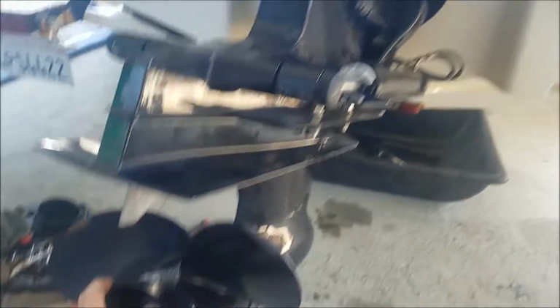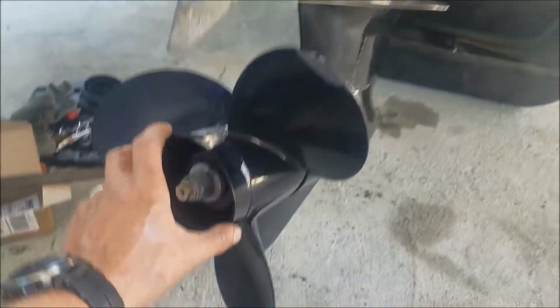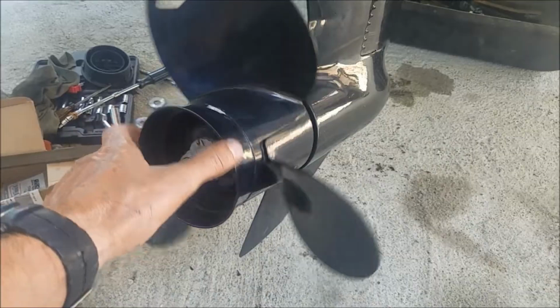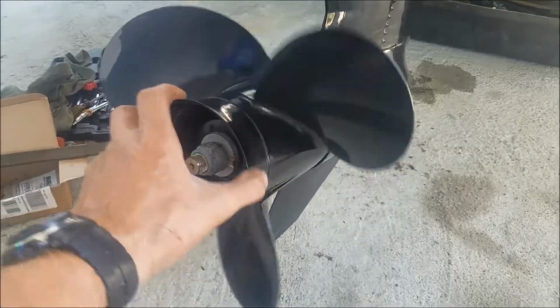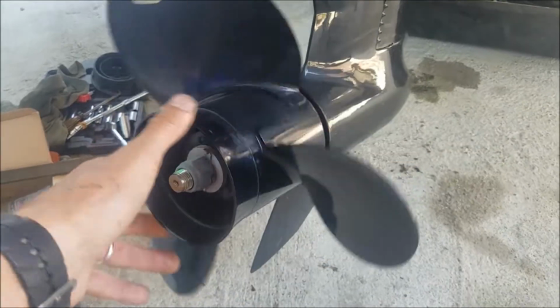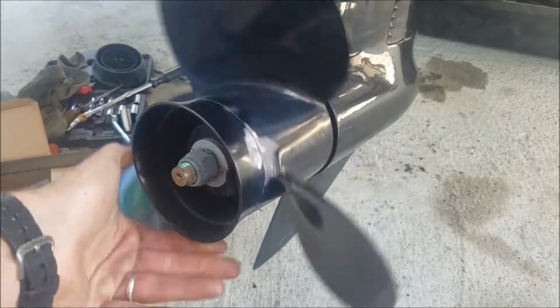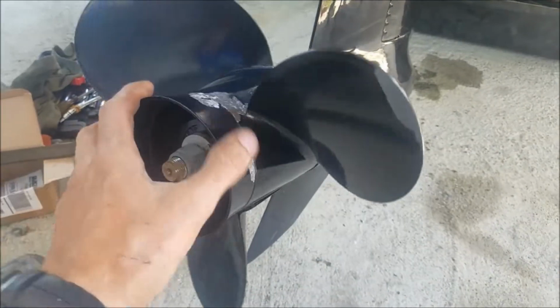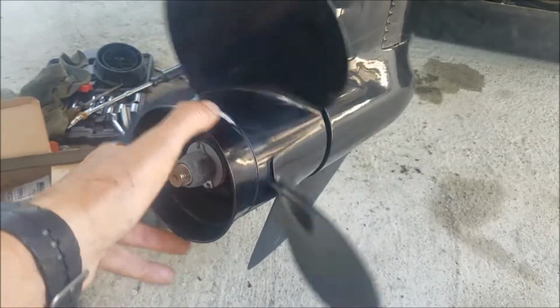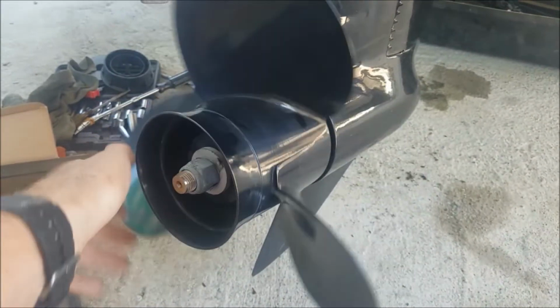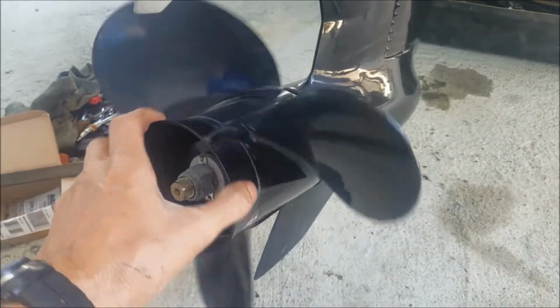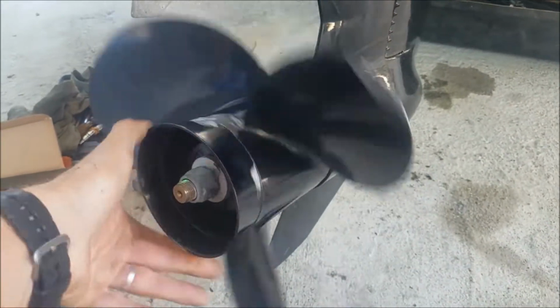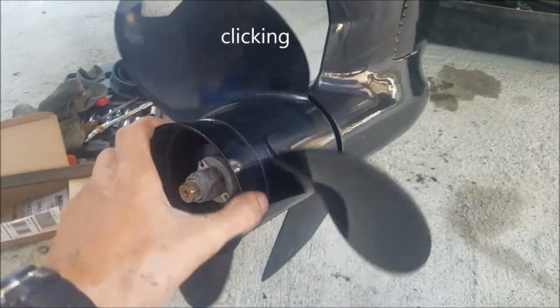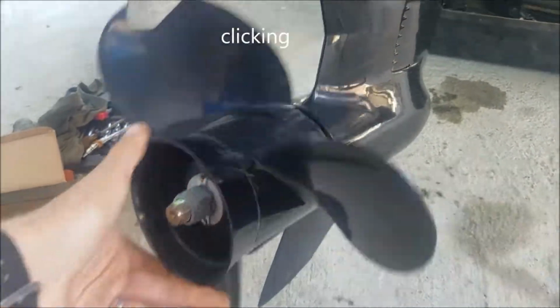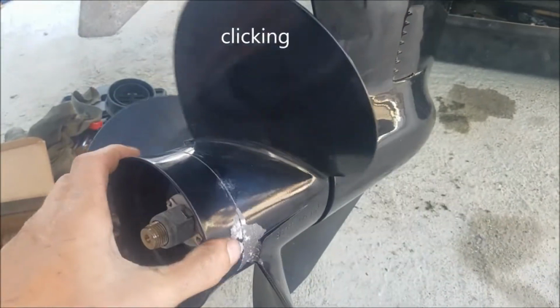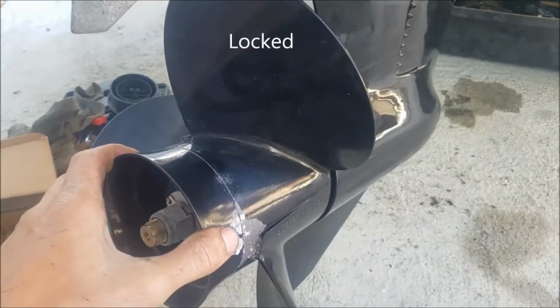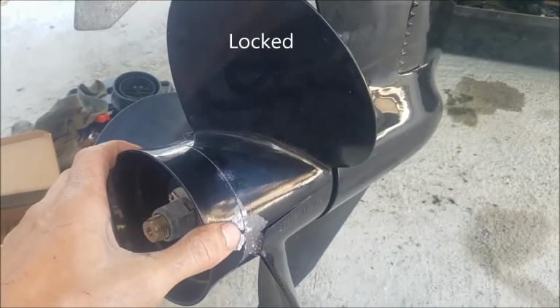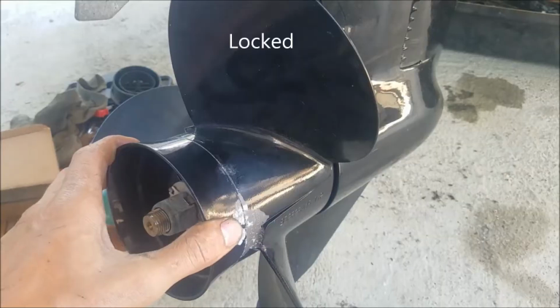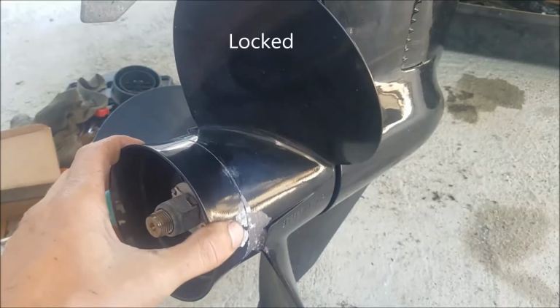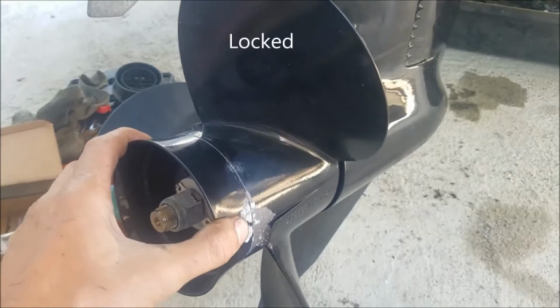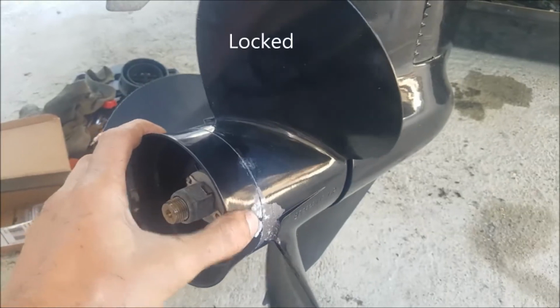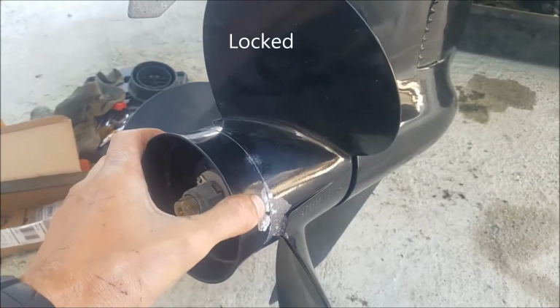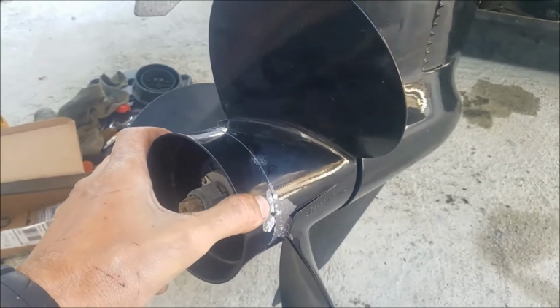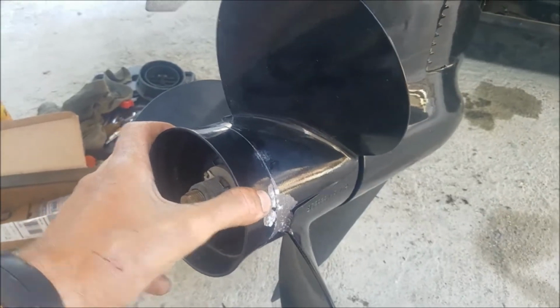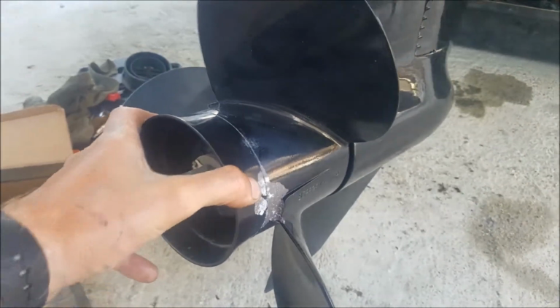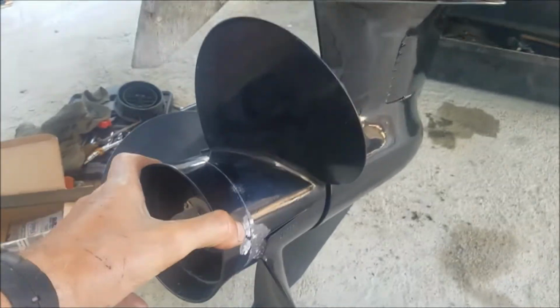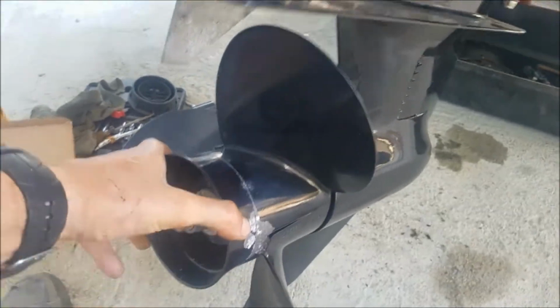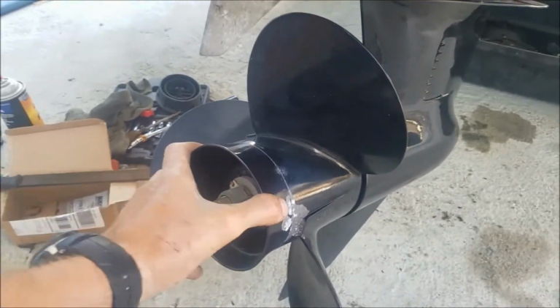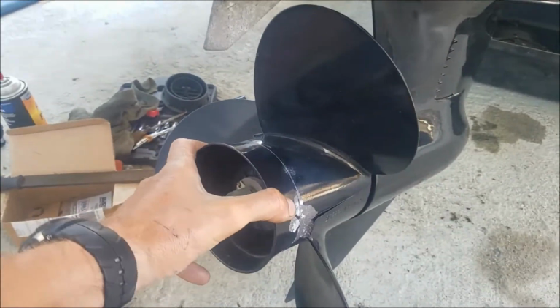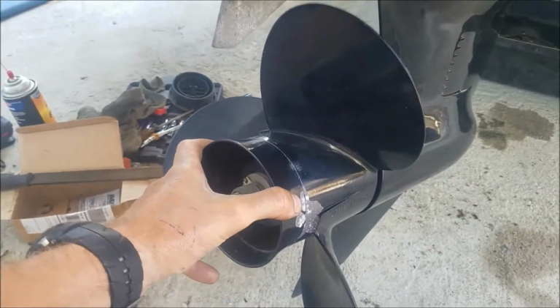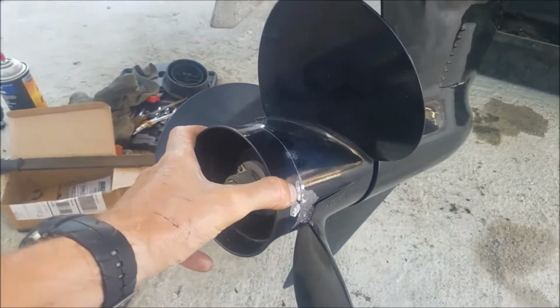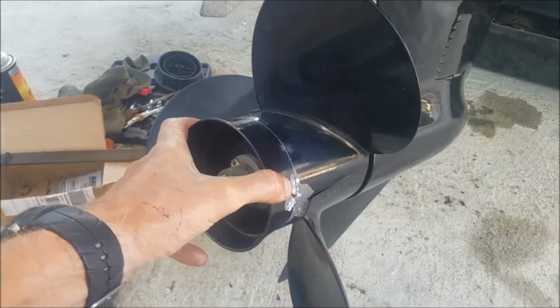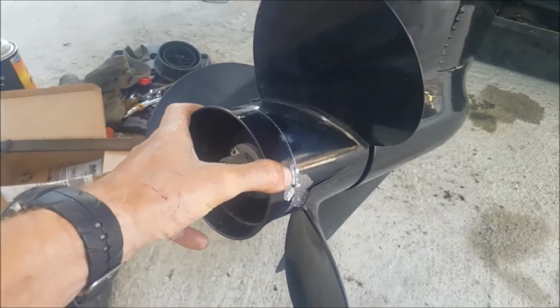Go slowly forward. See there? It rattled and now it's locked, counter-clockwise. That means your forward gear is engaging, which is what you want.